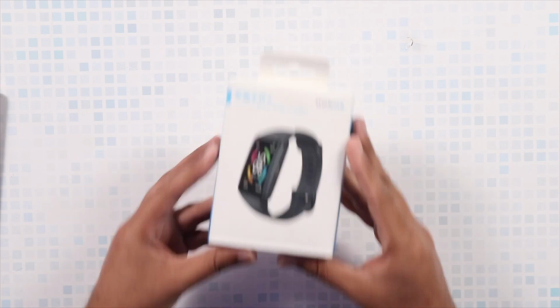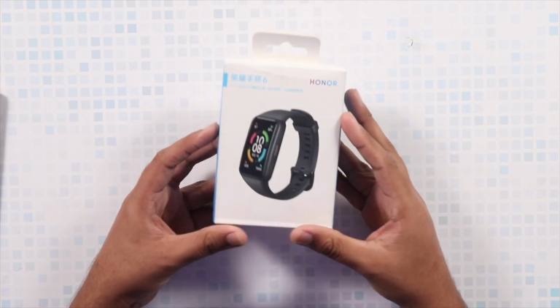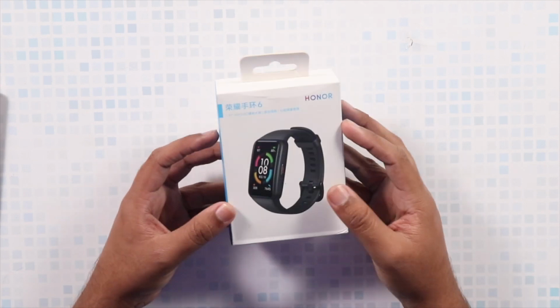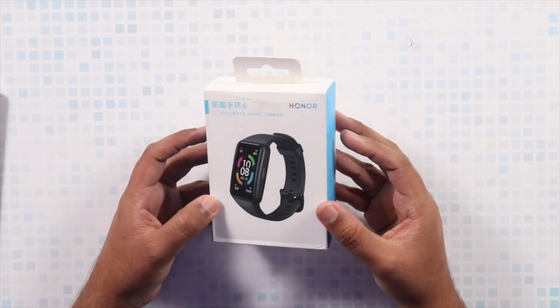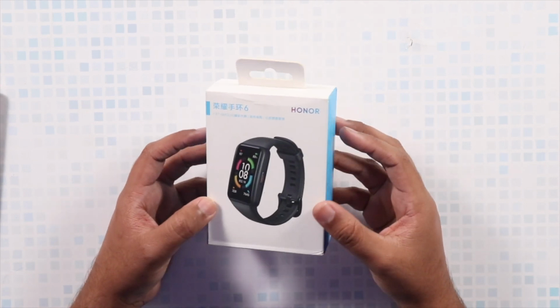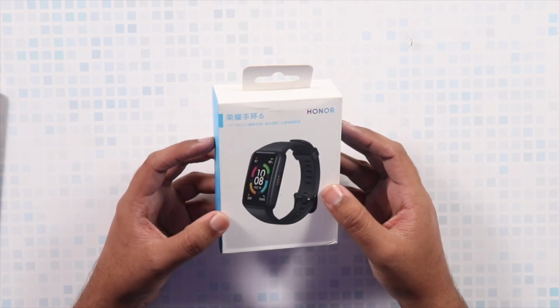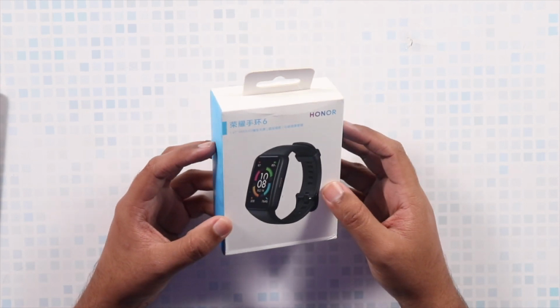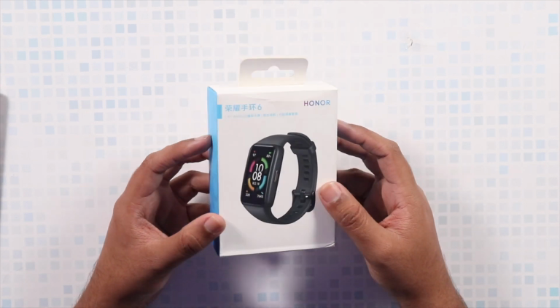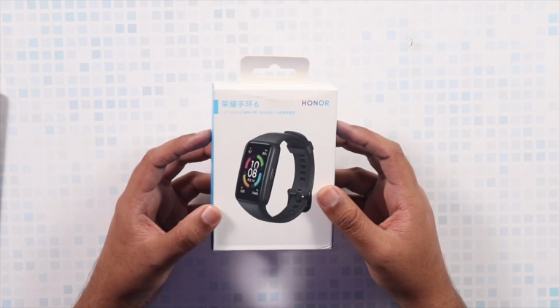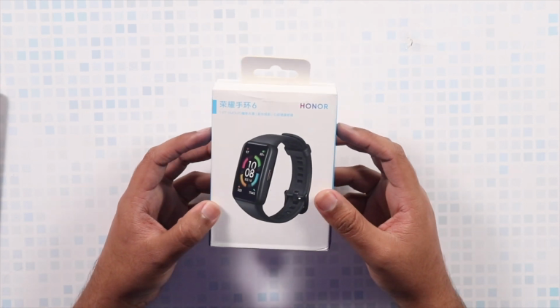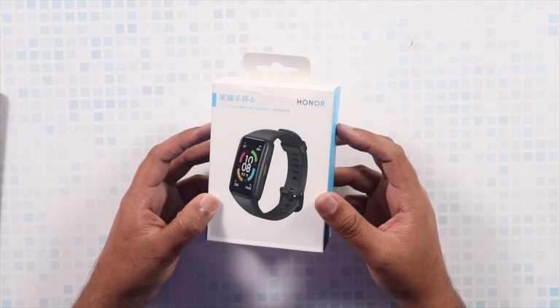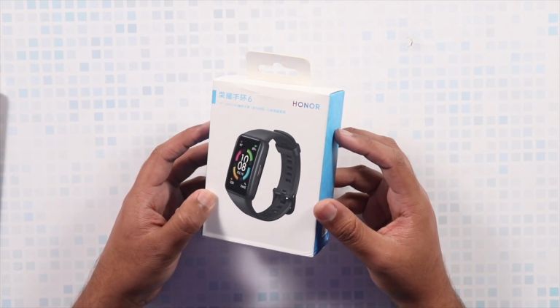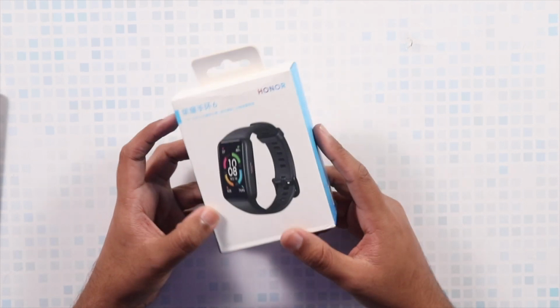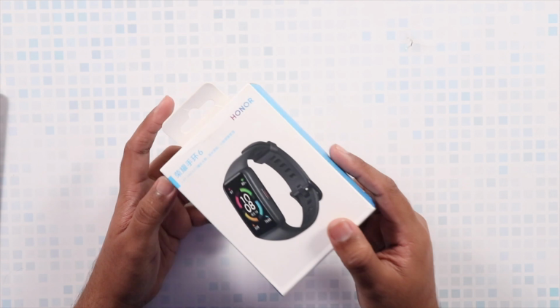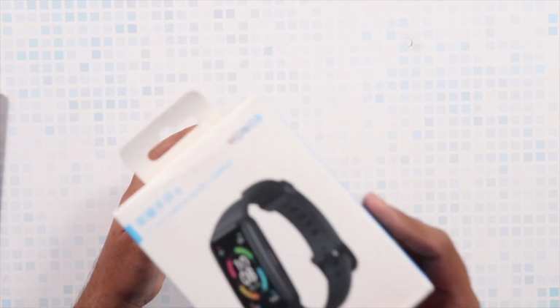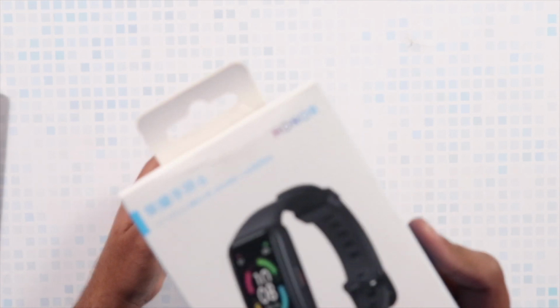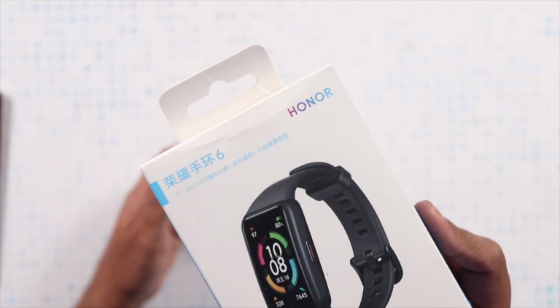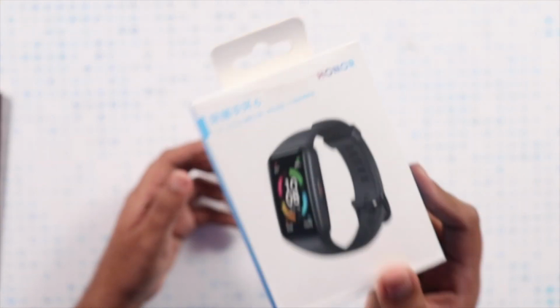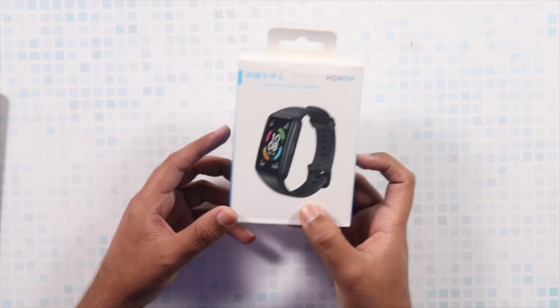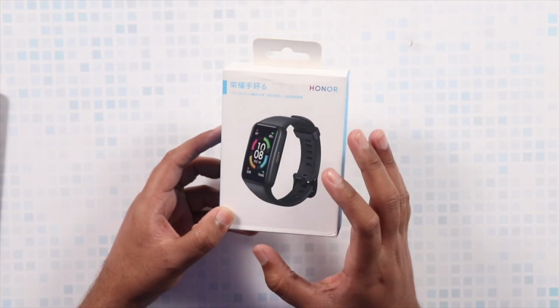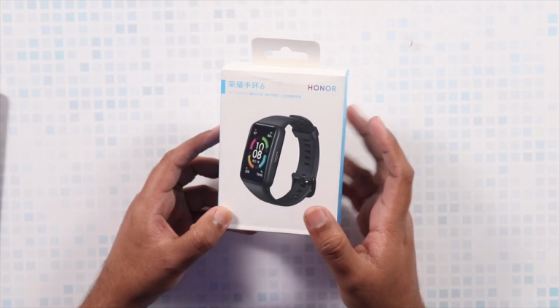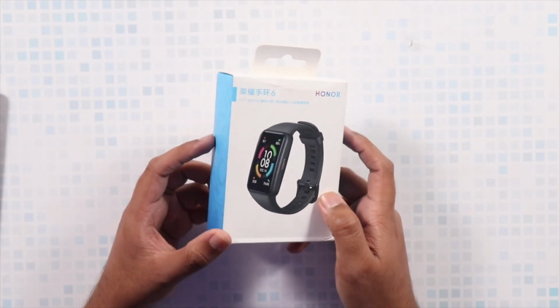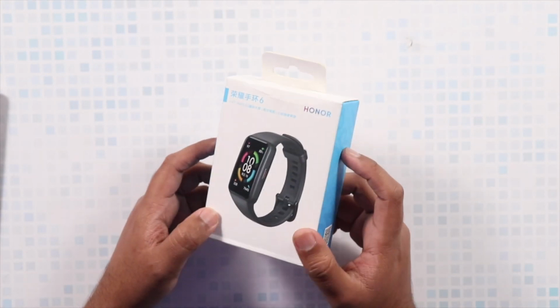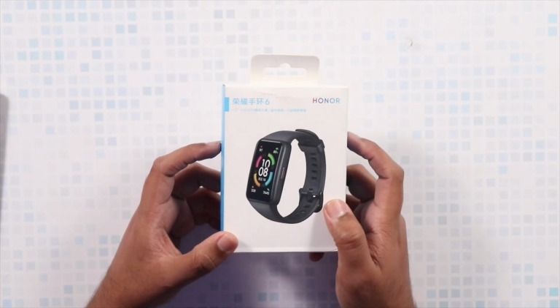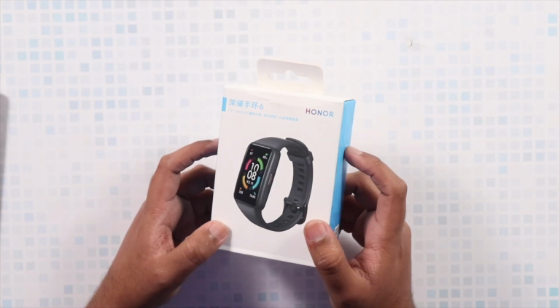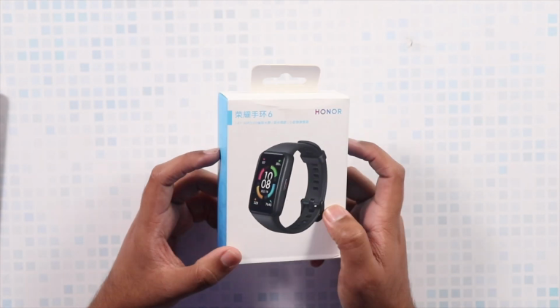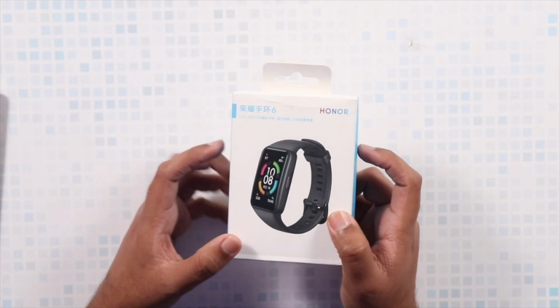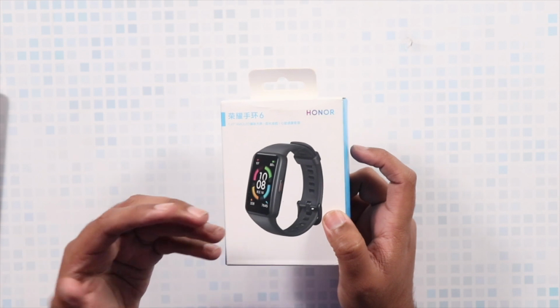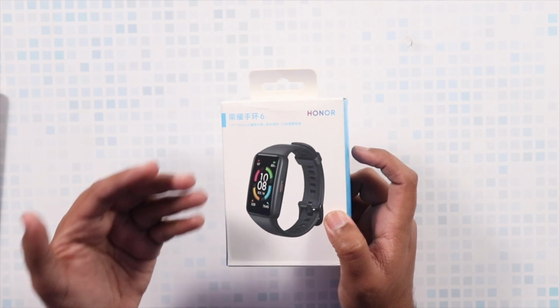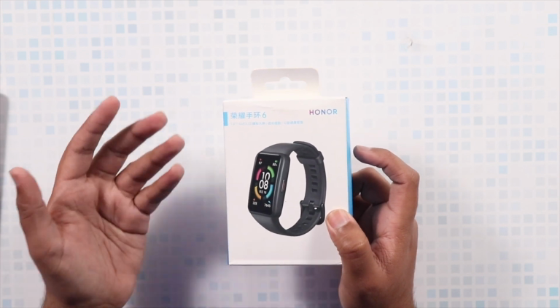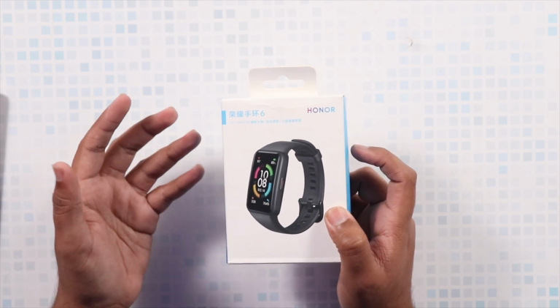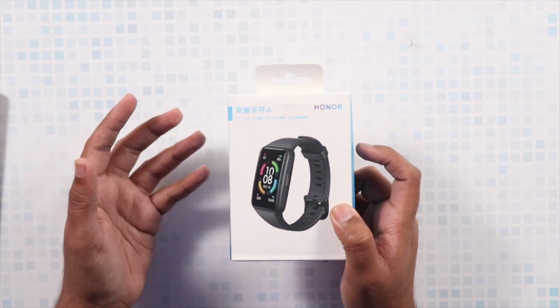What's up guys, TechLash here, and today we're going to take a look at the latest Honor Band 6, which is coming from Honor. This is the band which is going into the smartwatch territory because of the size of its display.